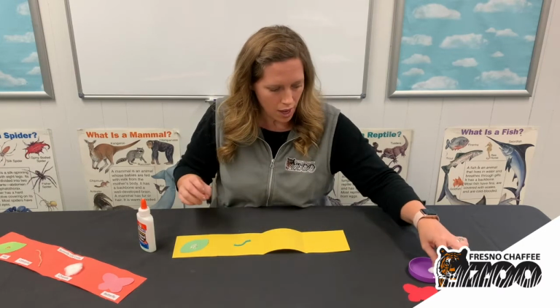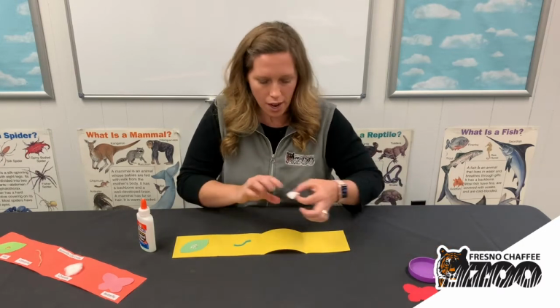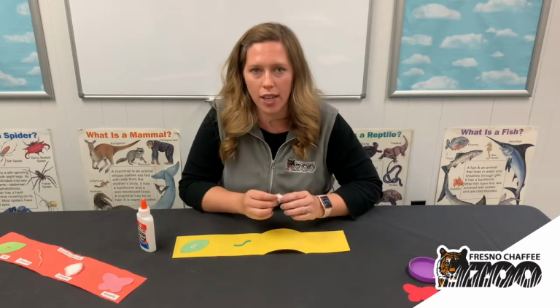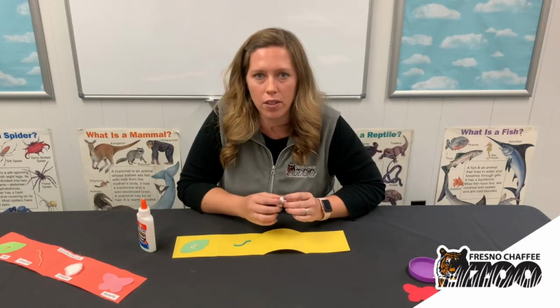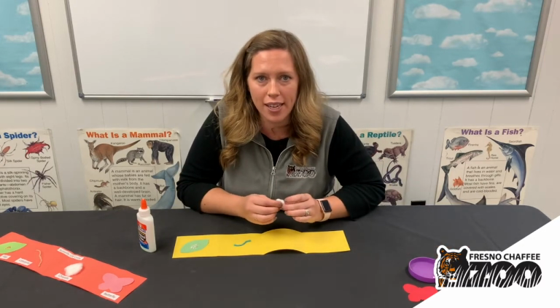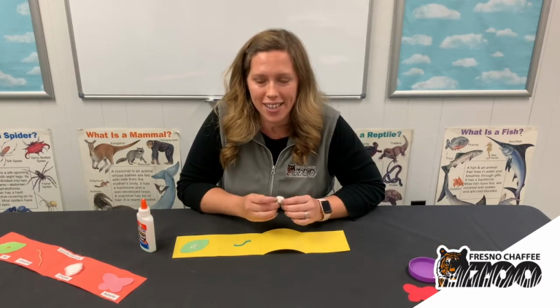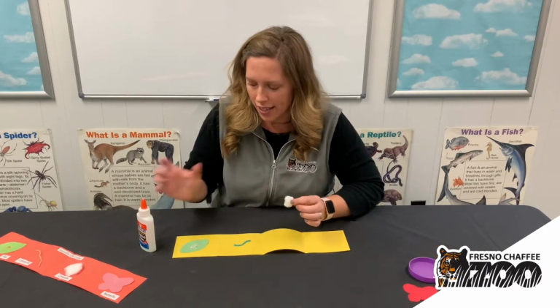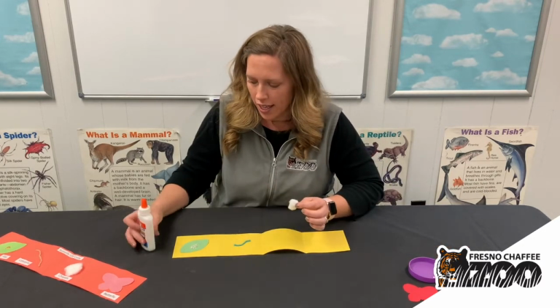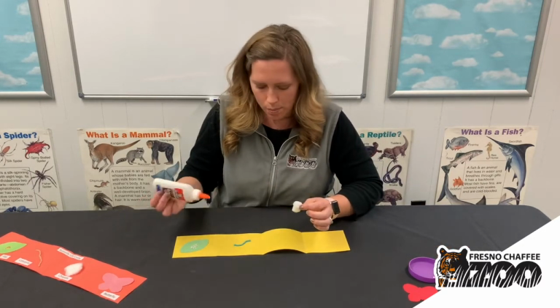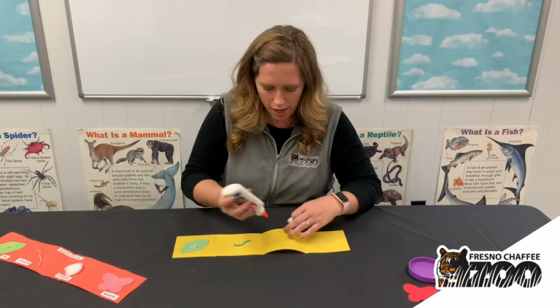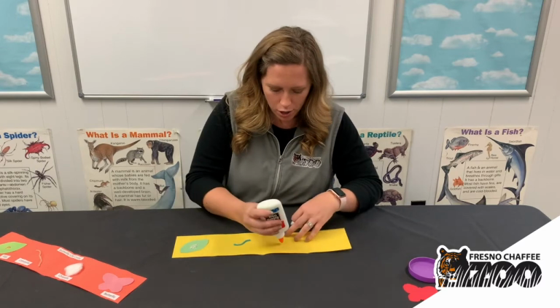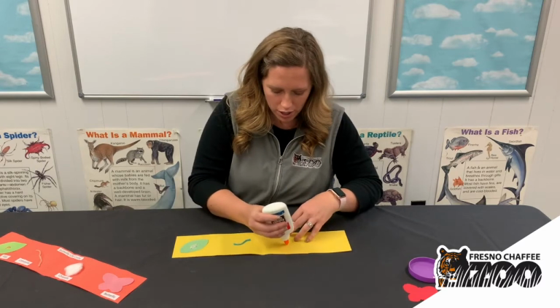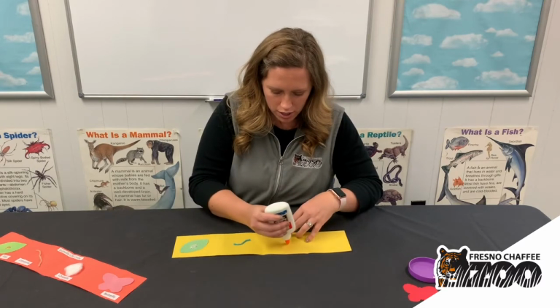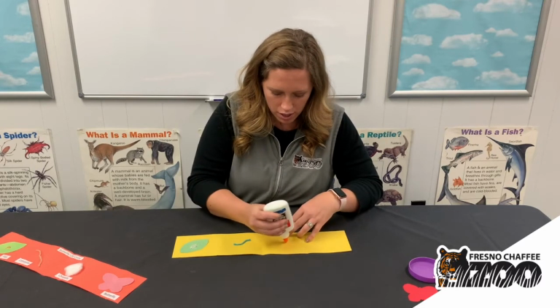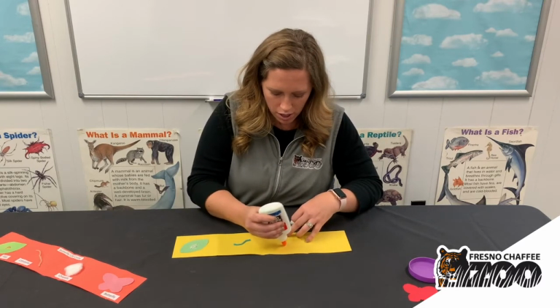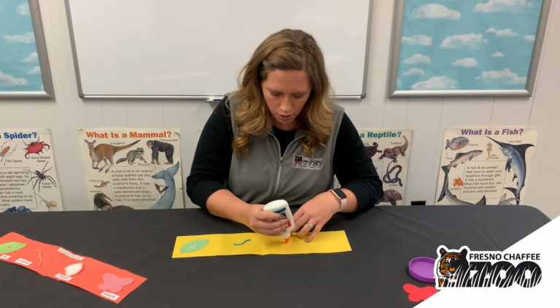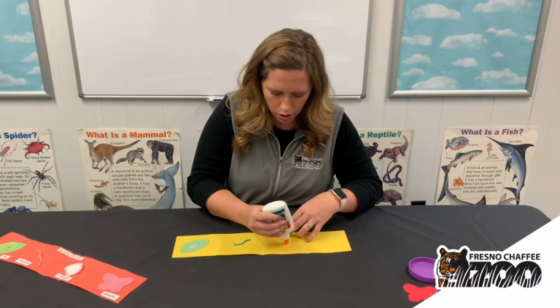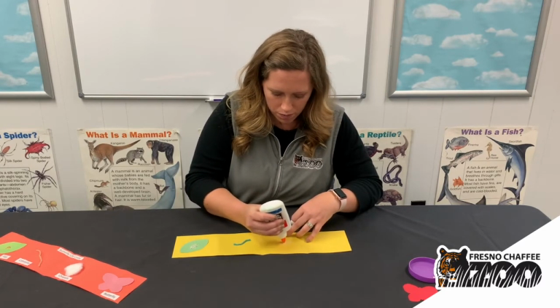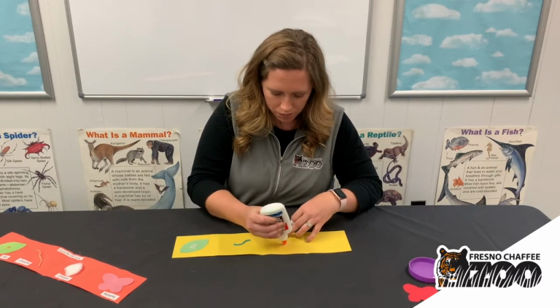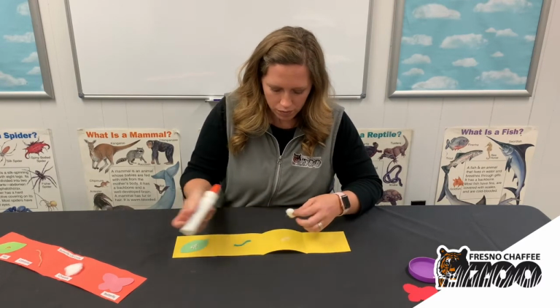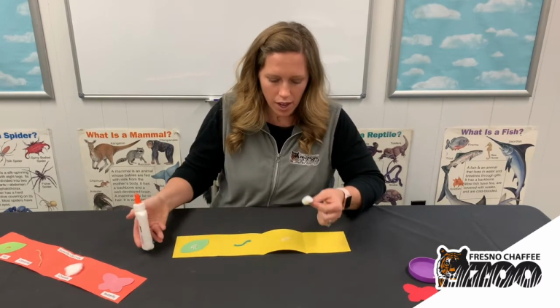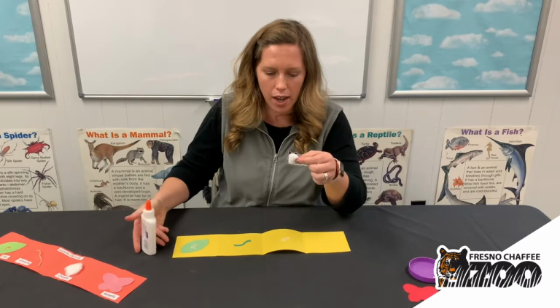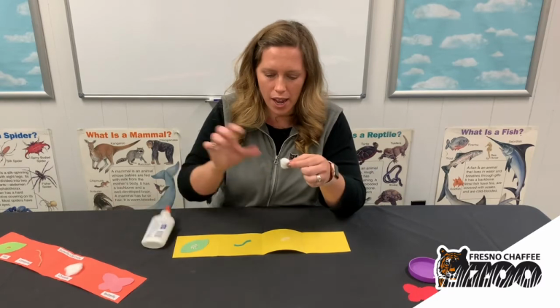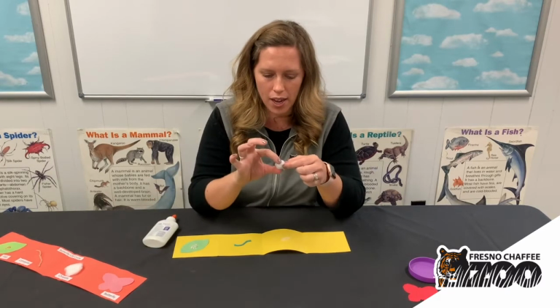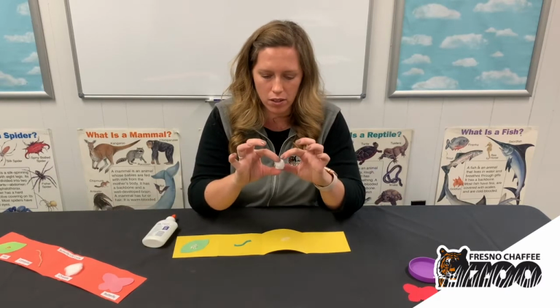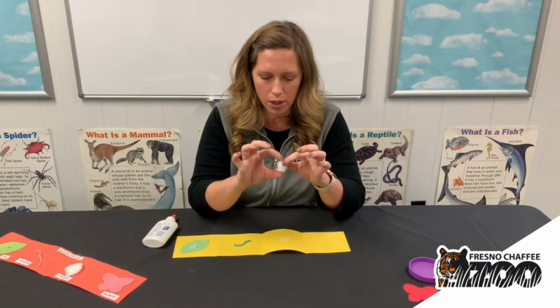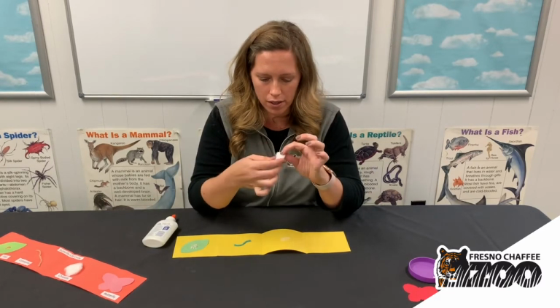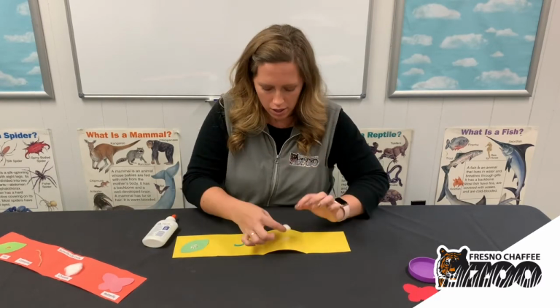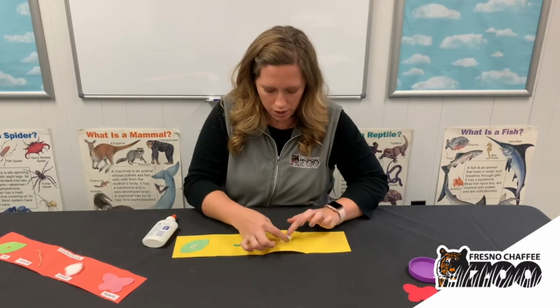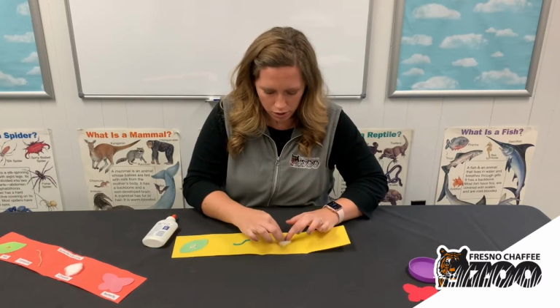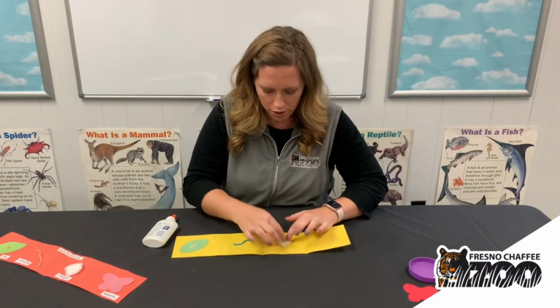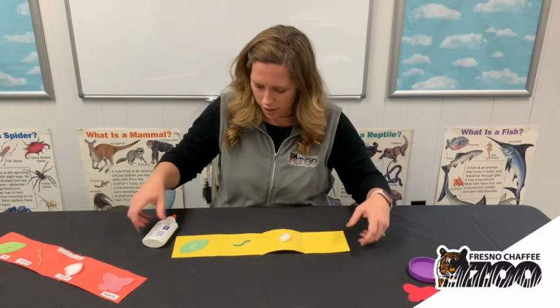After that caterpillar ate and ate and ate, he made a chrysalis or a cocoon. I have a little cotton ball here that we're gonna glue on for the chrysalis.